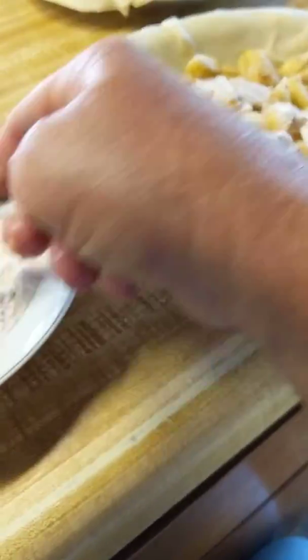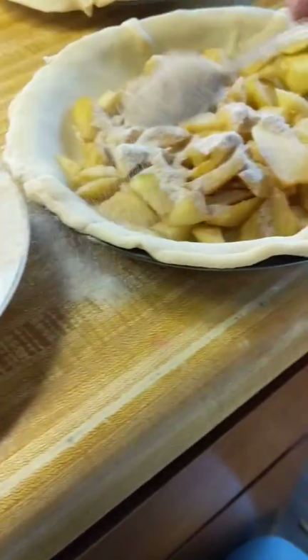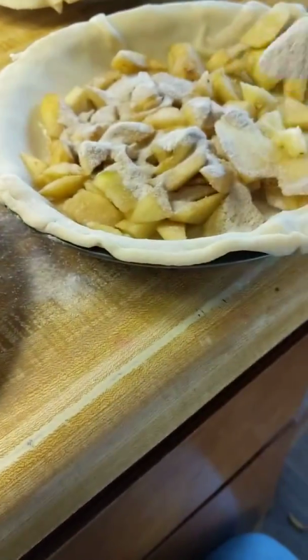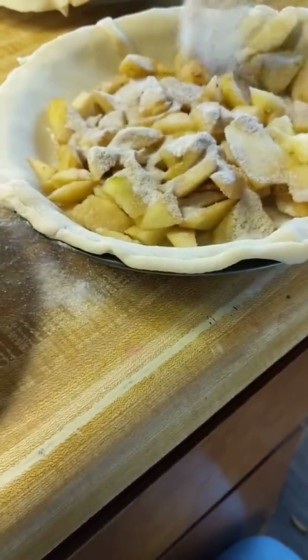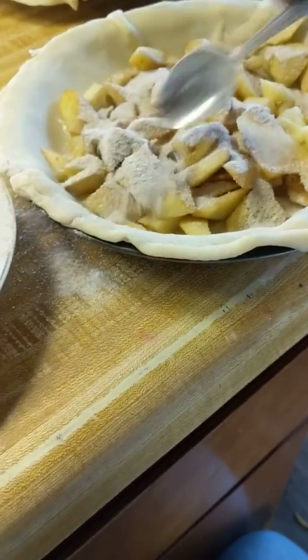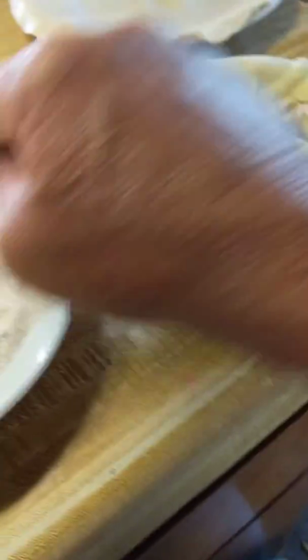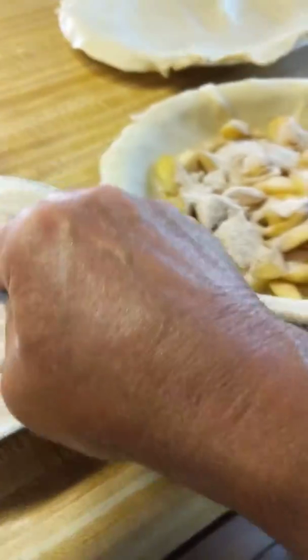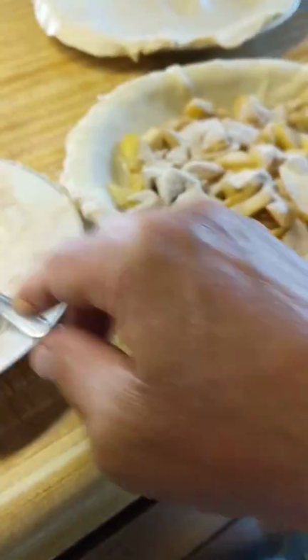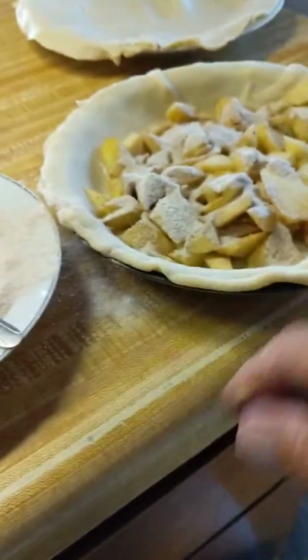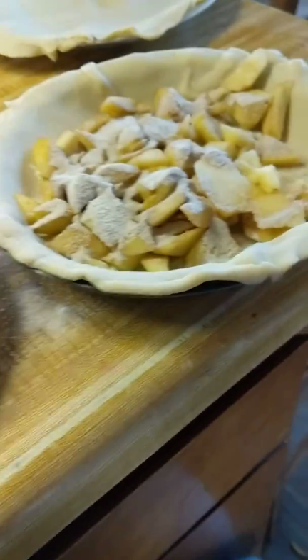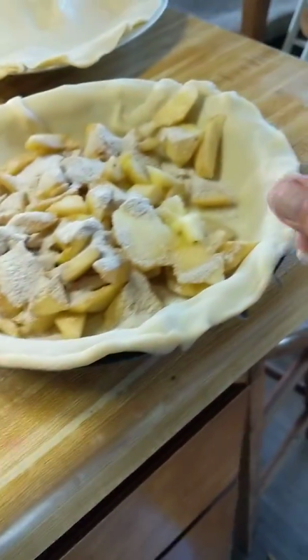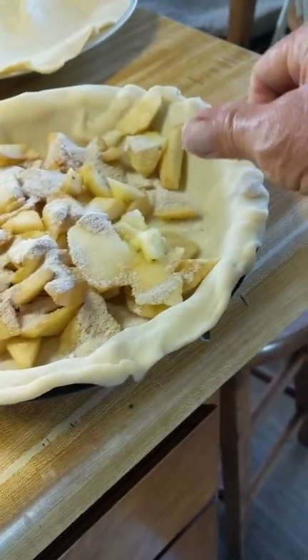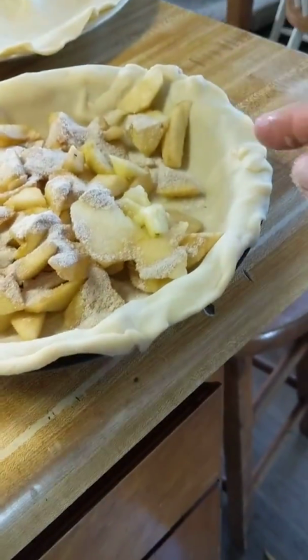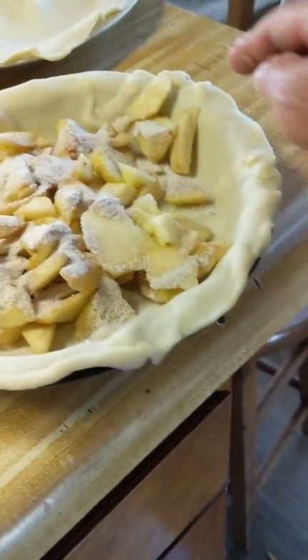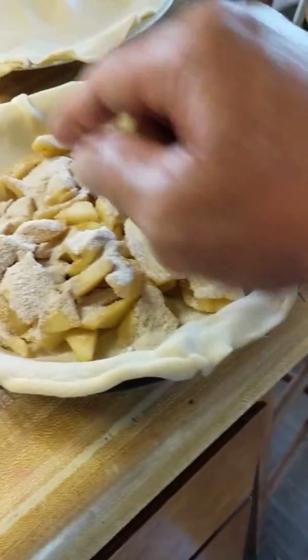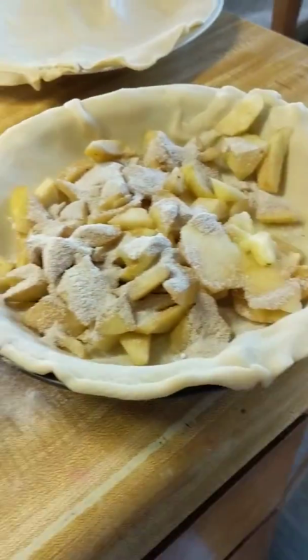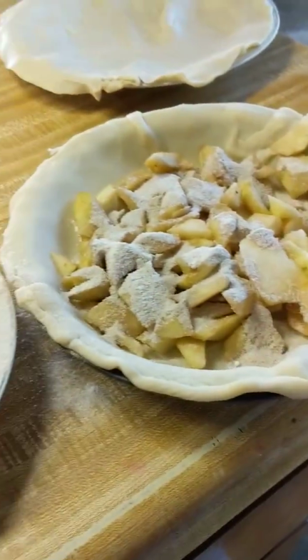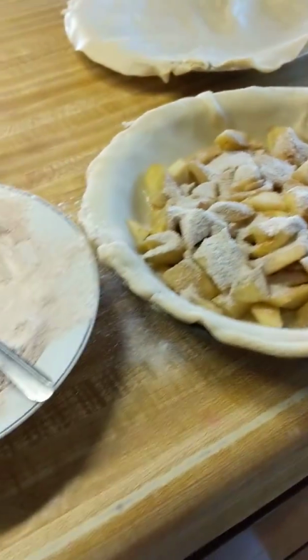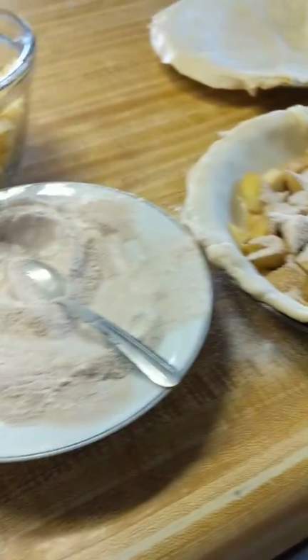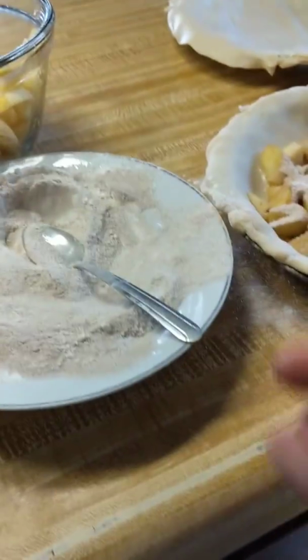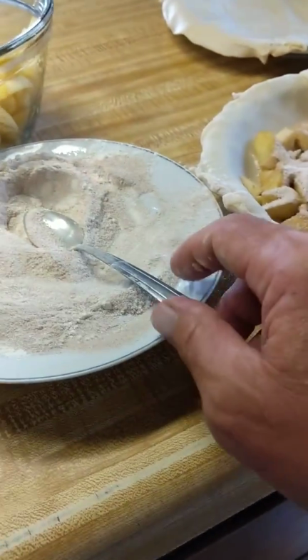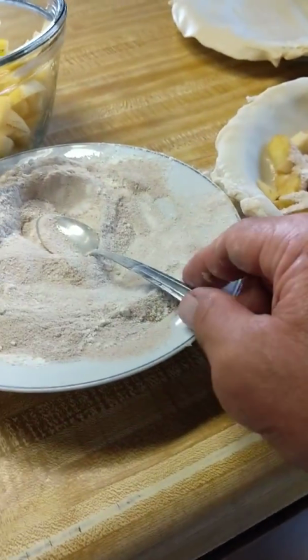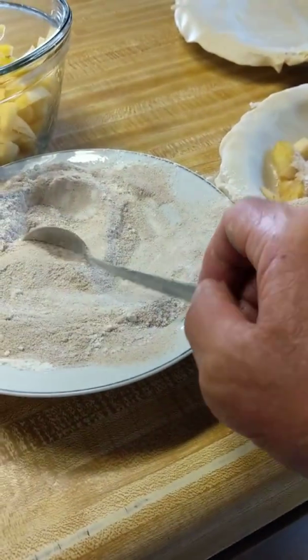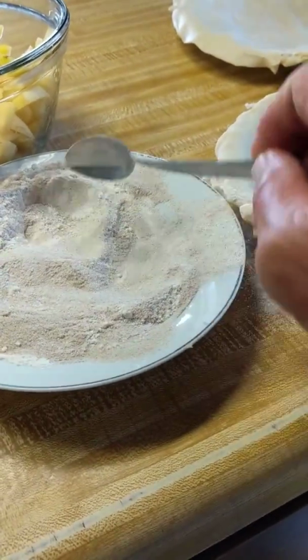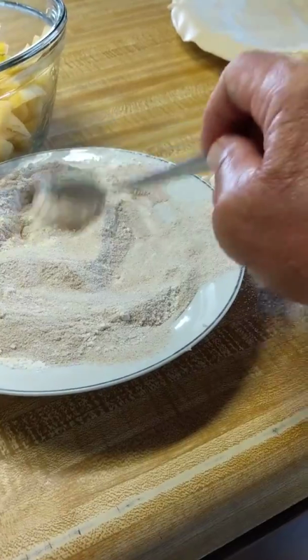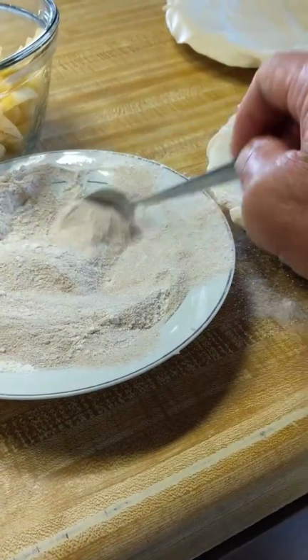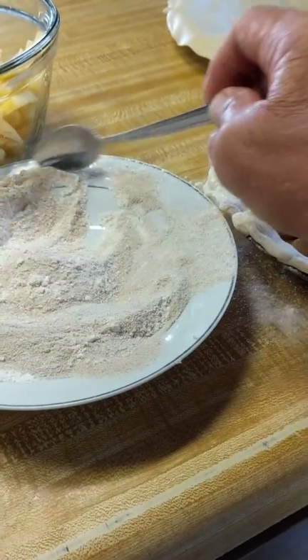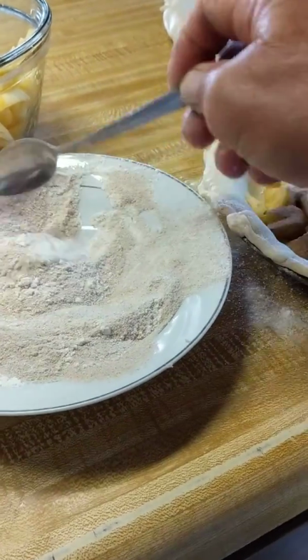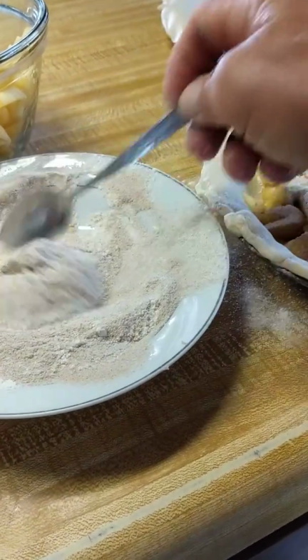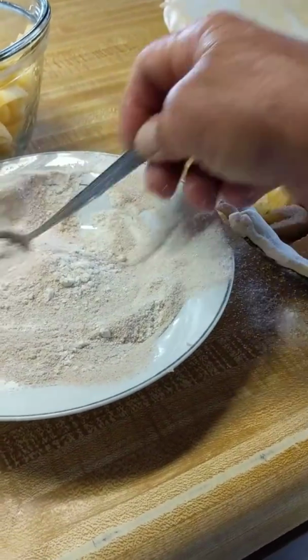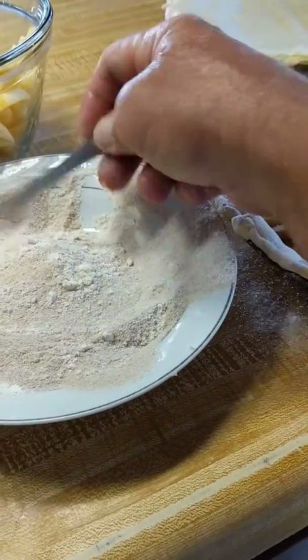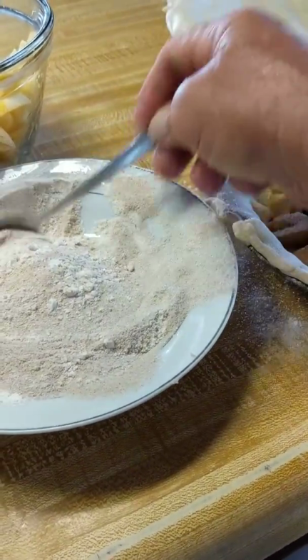Put the crust over the top when you're all done. Push it down with your fingers or a fork around the edges. Then bake it at about 380 degrees for about an hour.